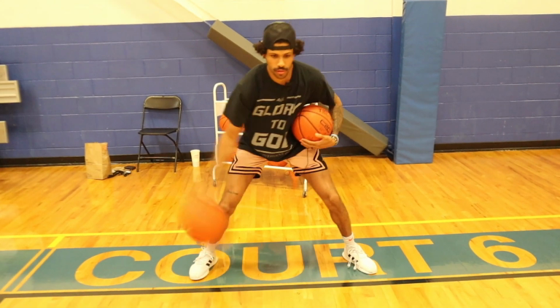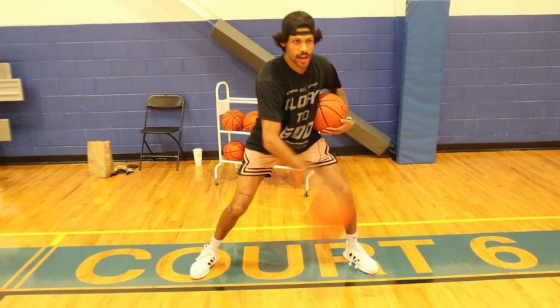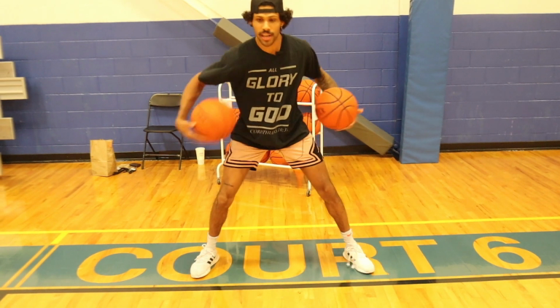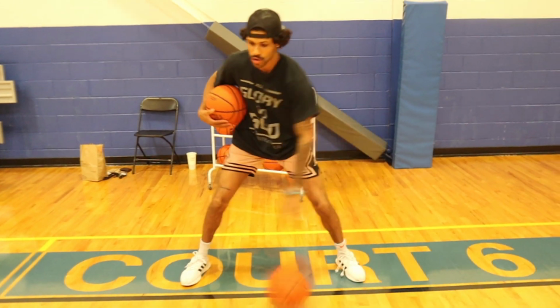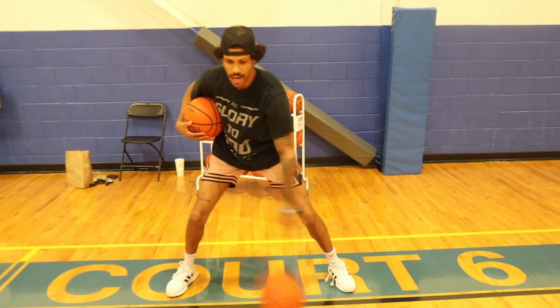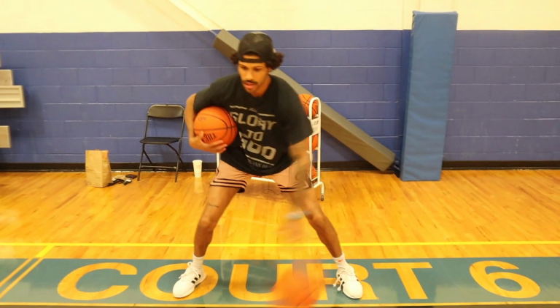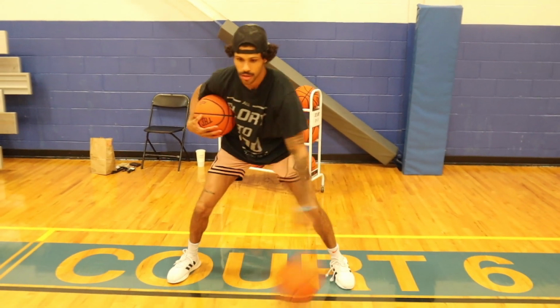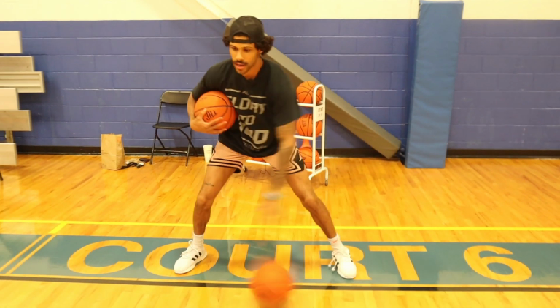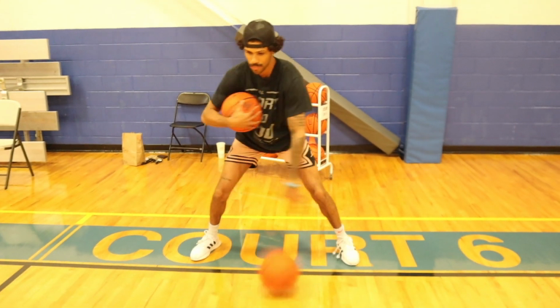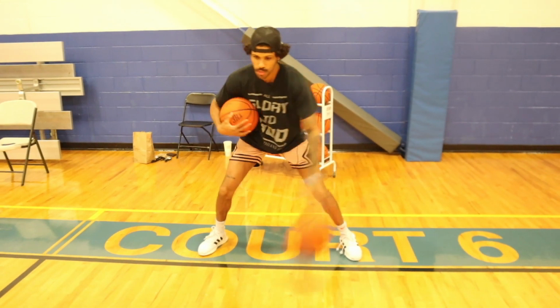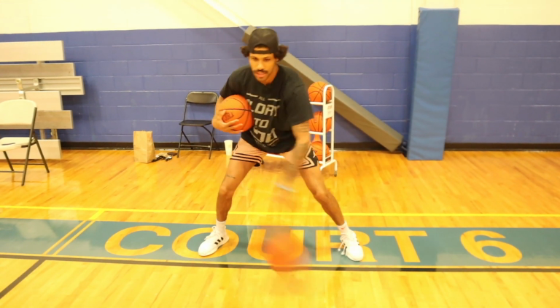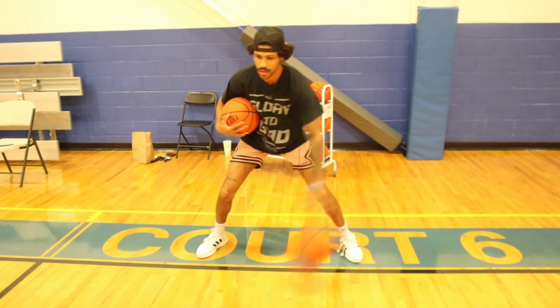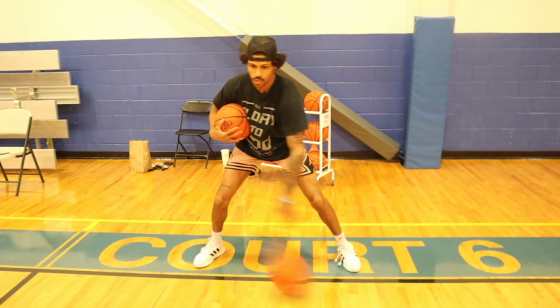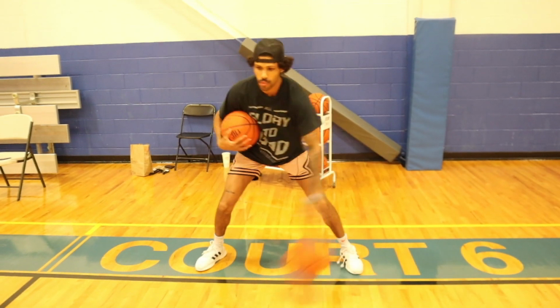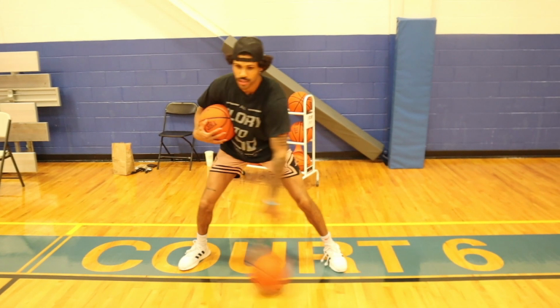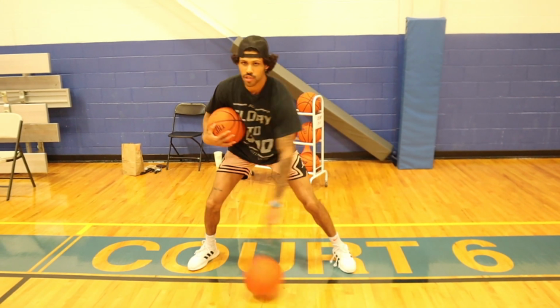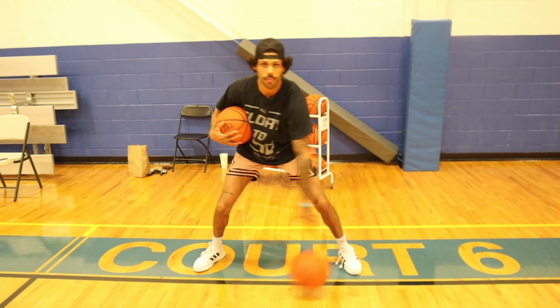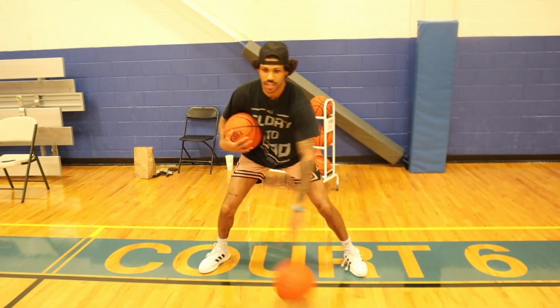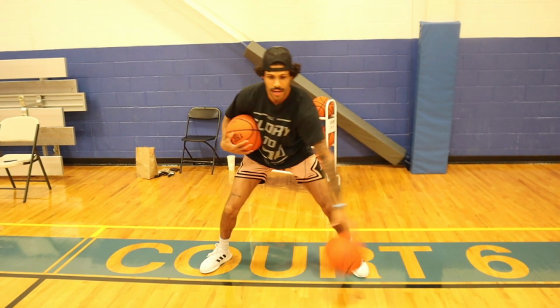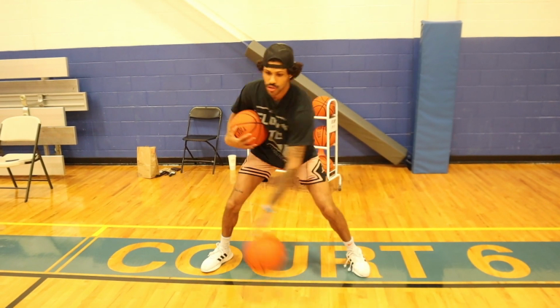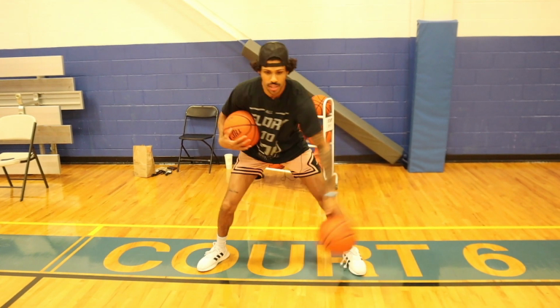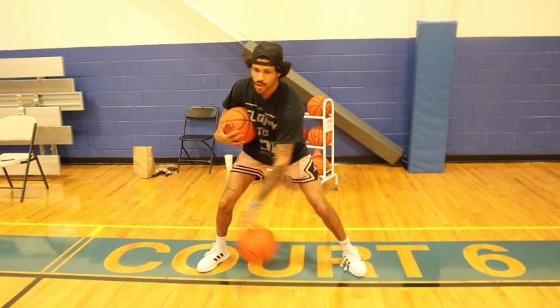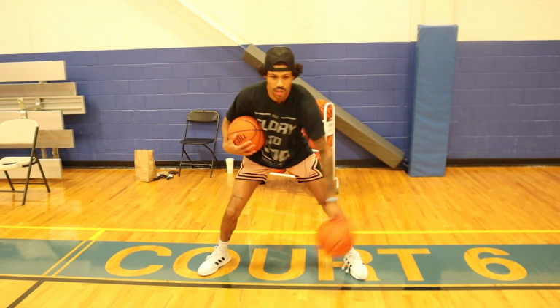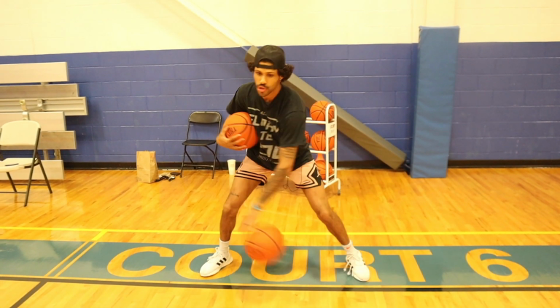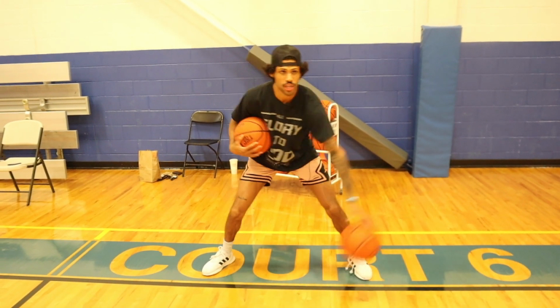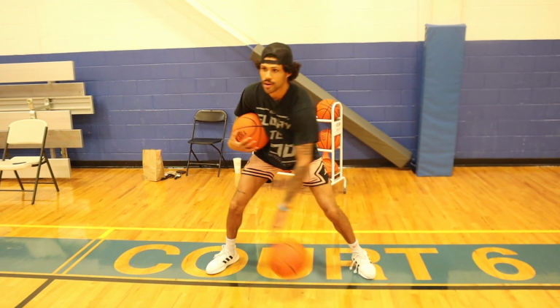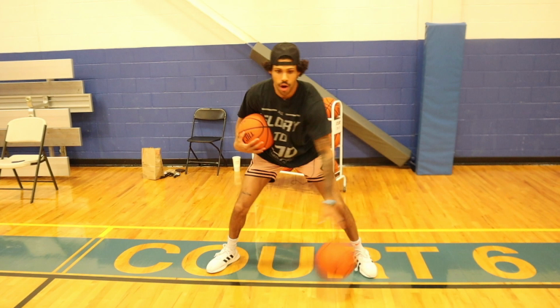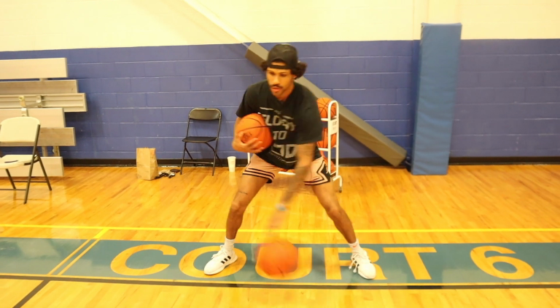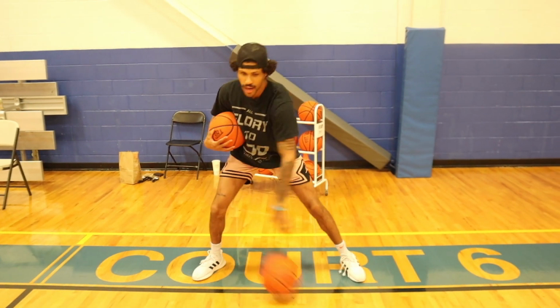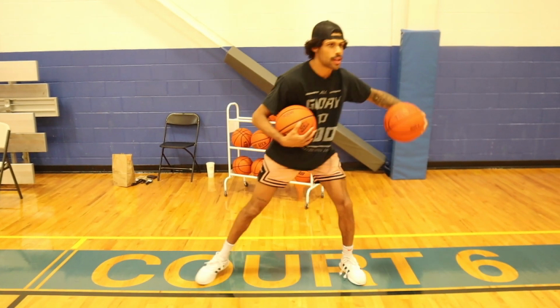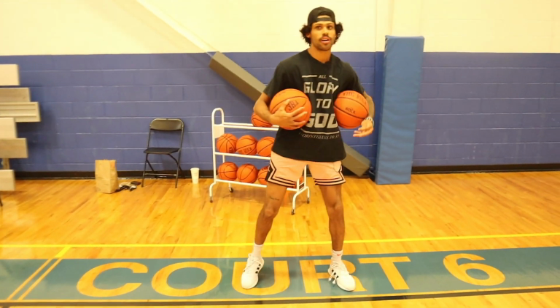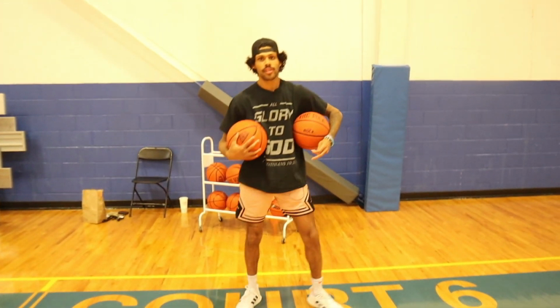After the right hand, switch to the left. I'm gripping this ball tight, really working on staying in a strong position as I do these v-dribbles — or windshields, whatever you call them.